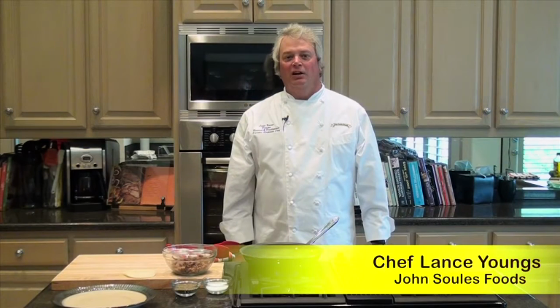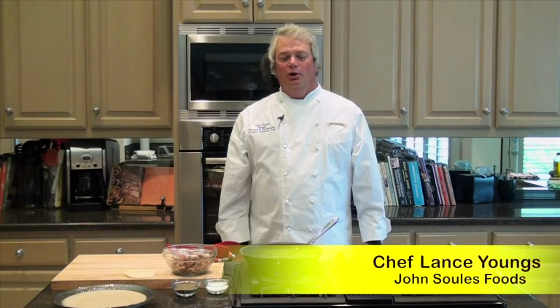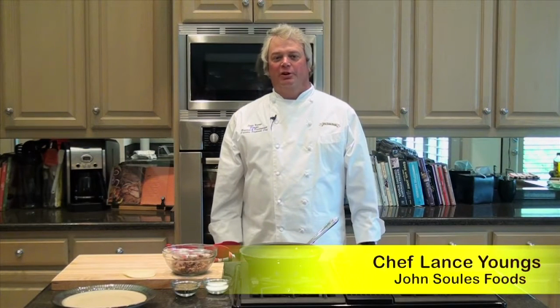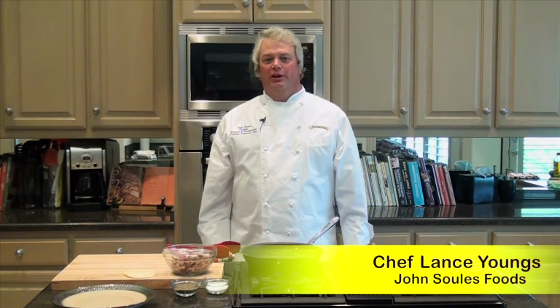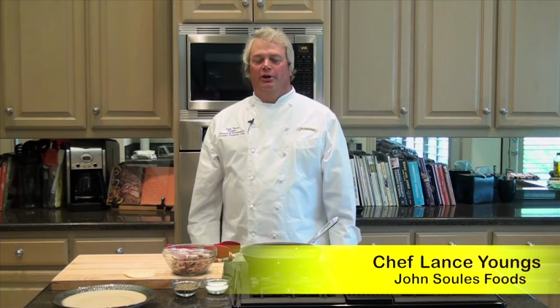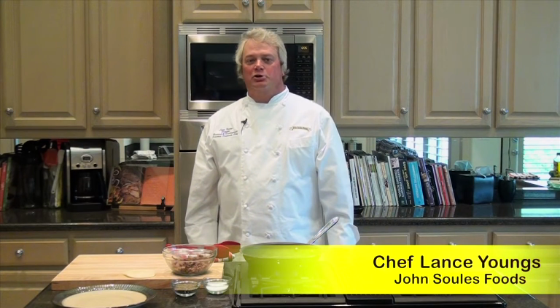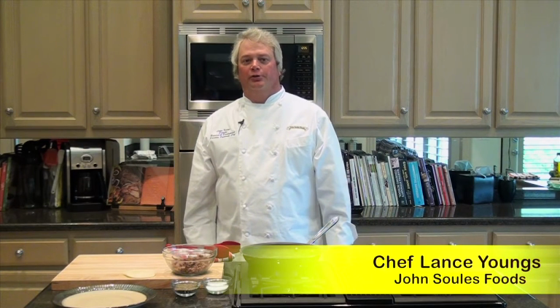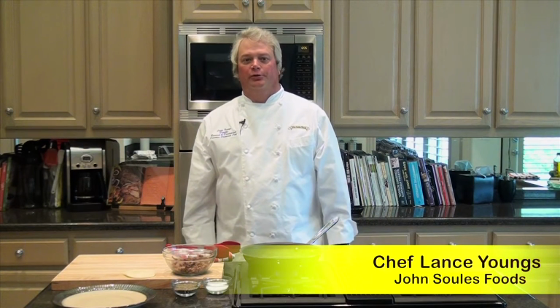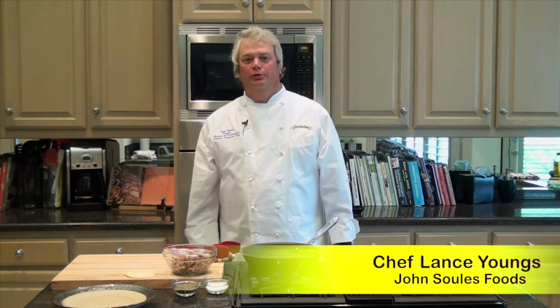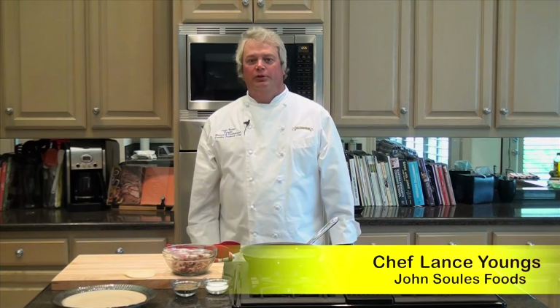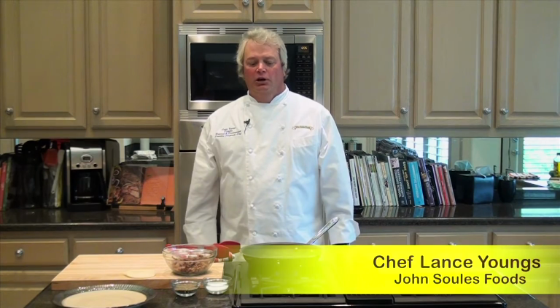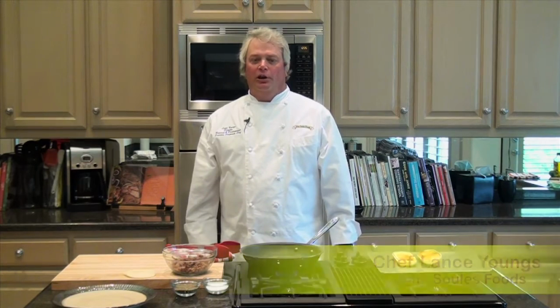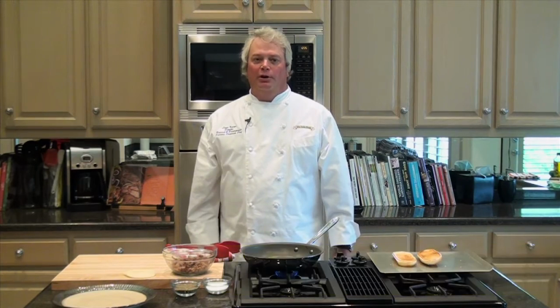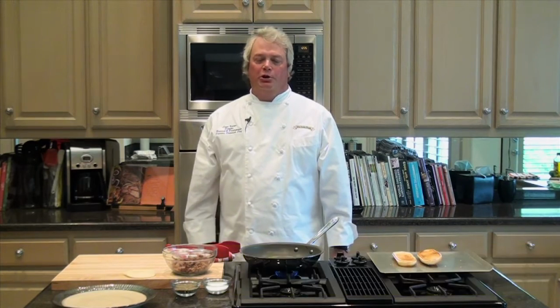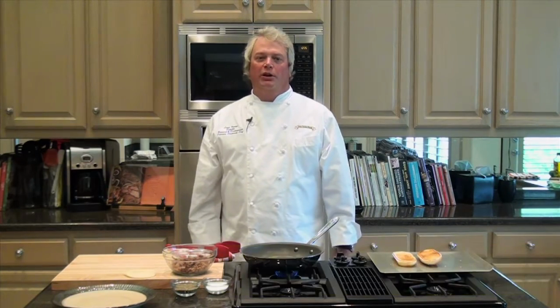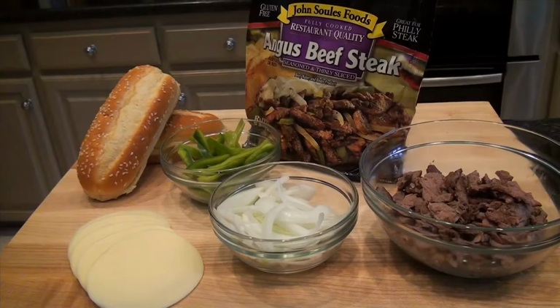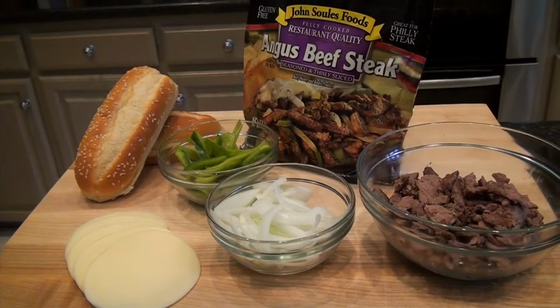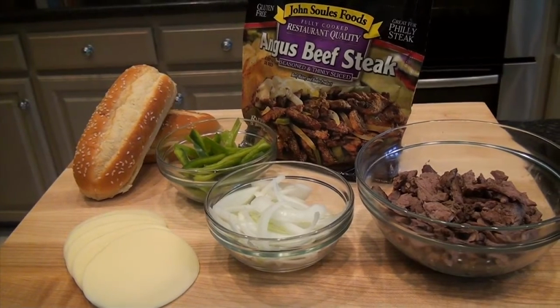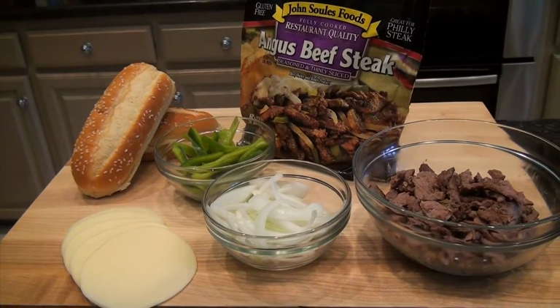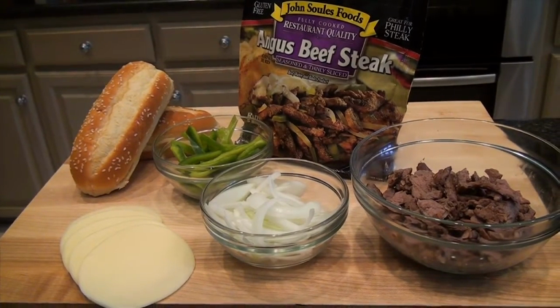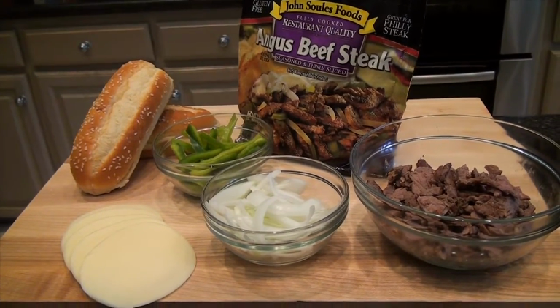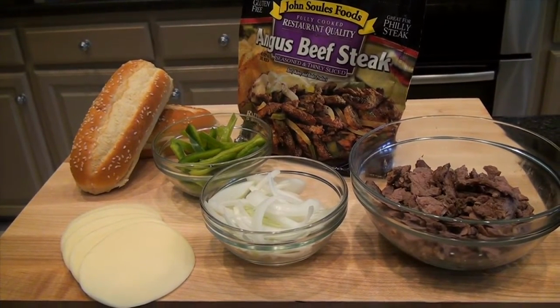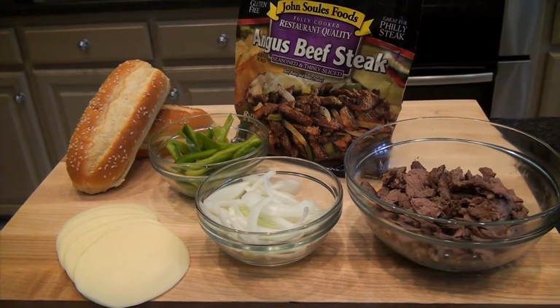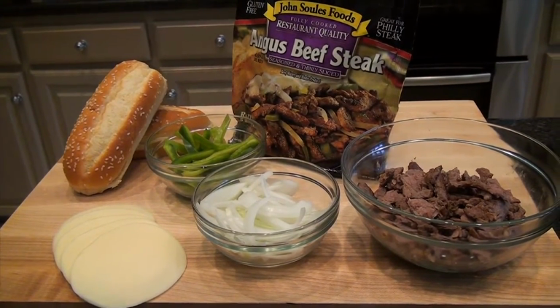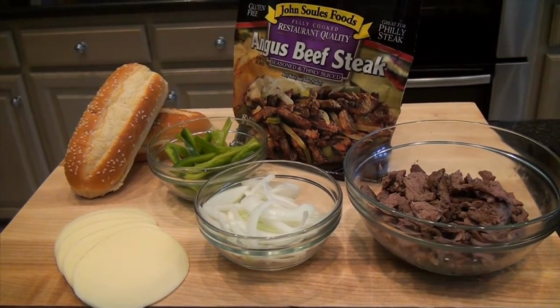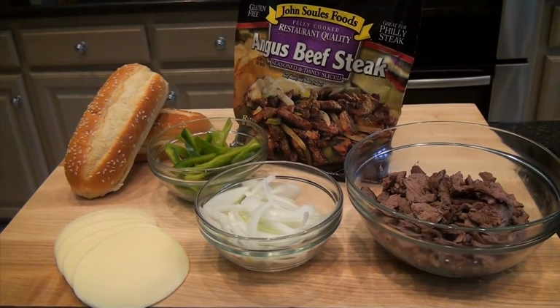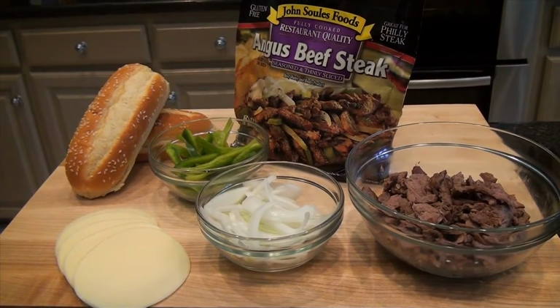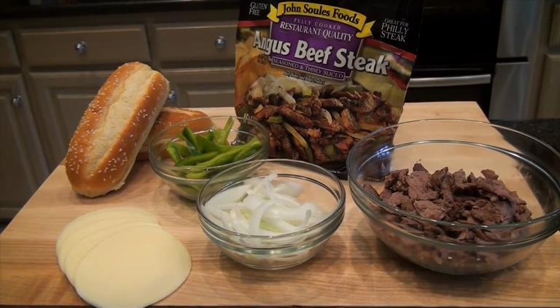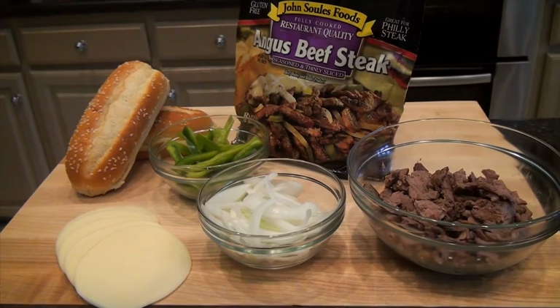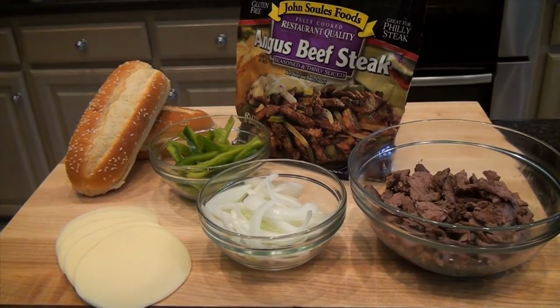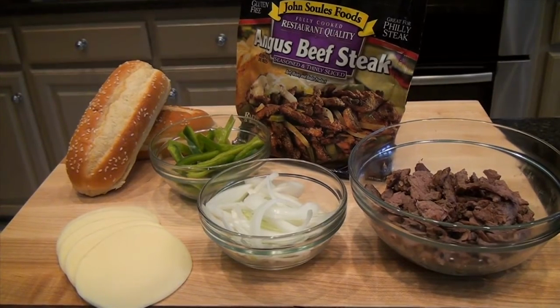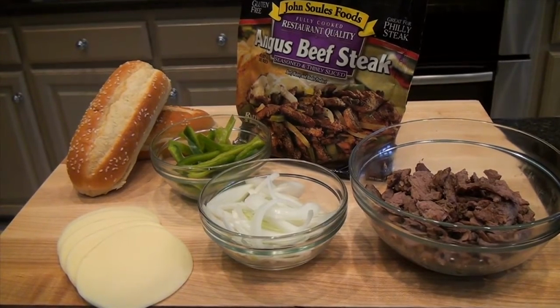Hello, I'm Chef Lance Youngs with John Soules Foods. Today we're going to show you a quick and easy way to utilize our thinly sliced beef, Angus beefsteak, for a Philly cheesesteak sandwich.